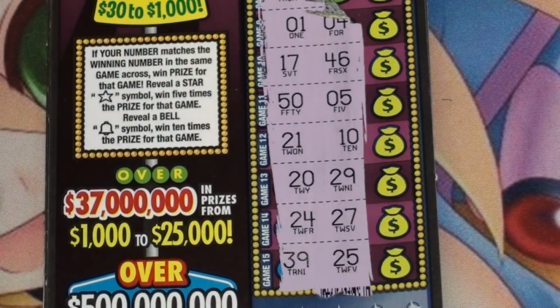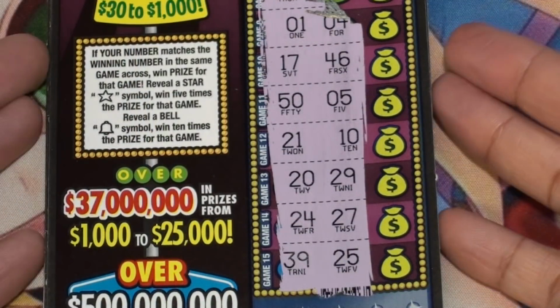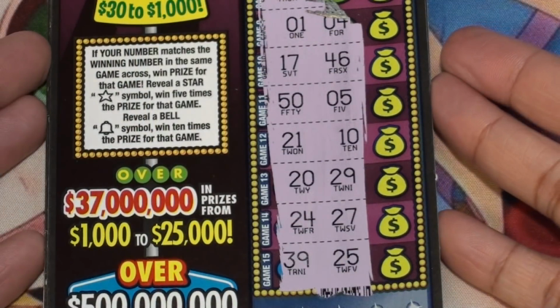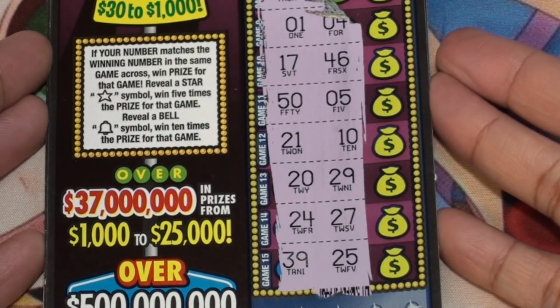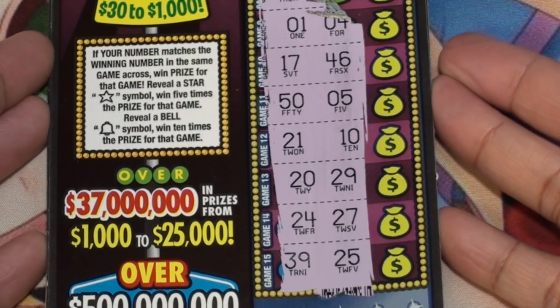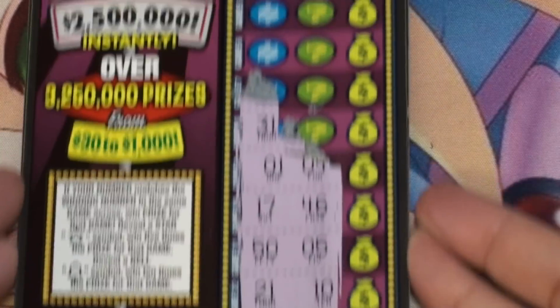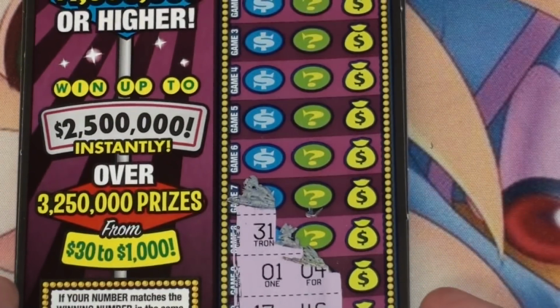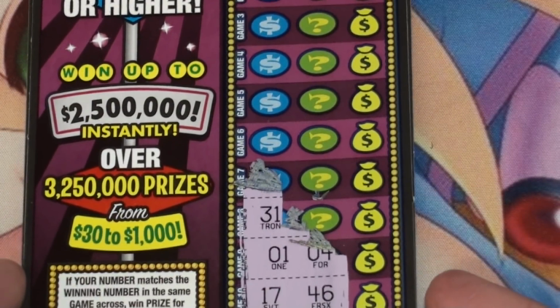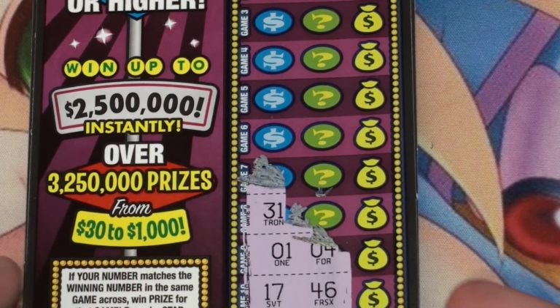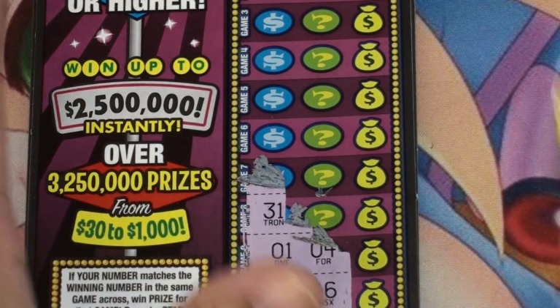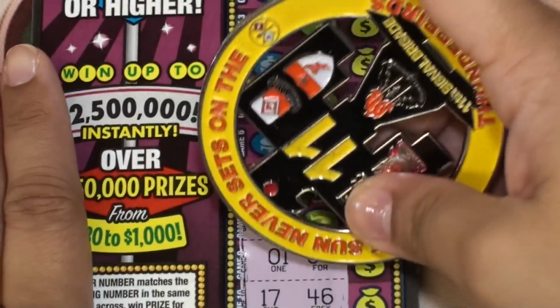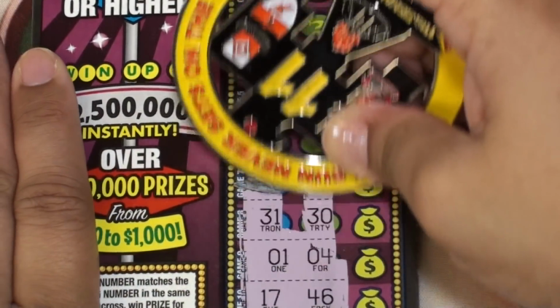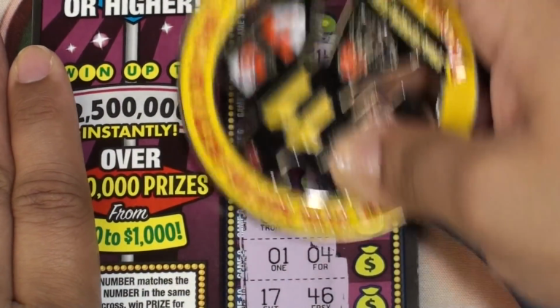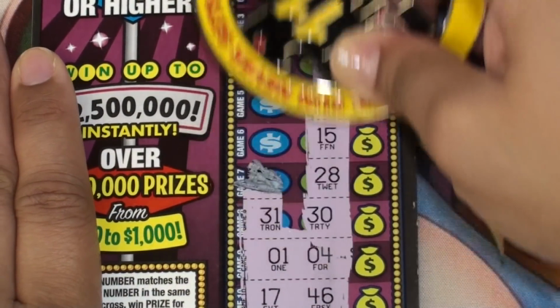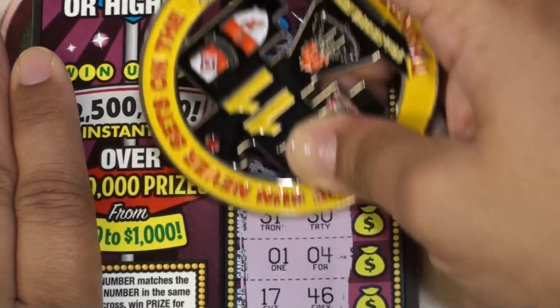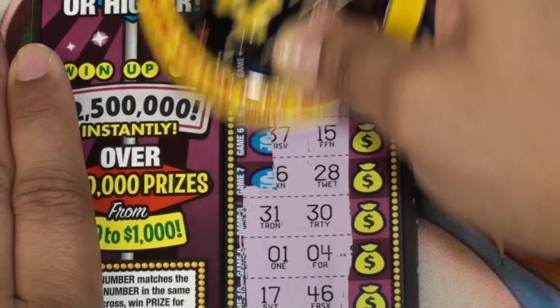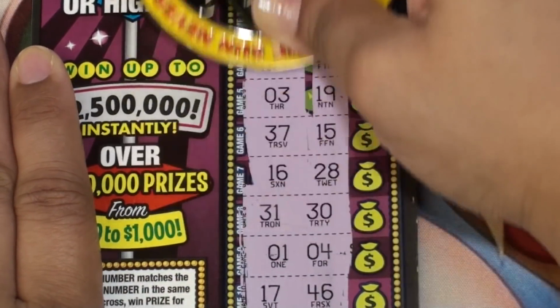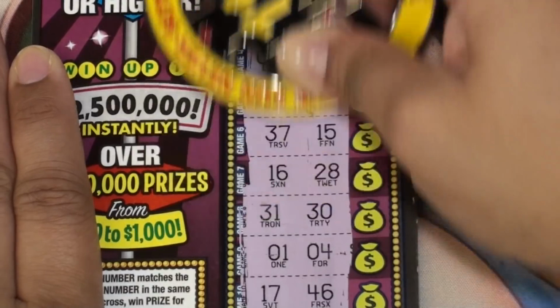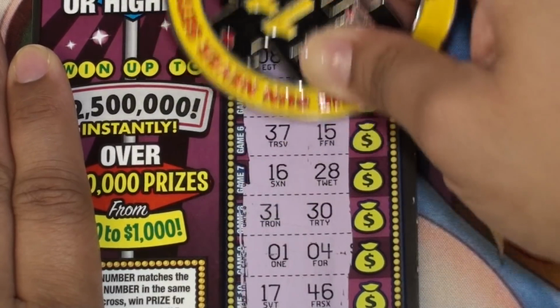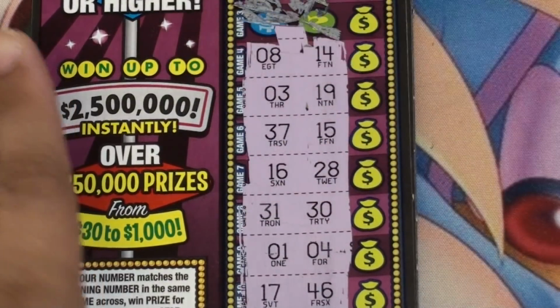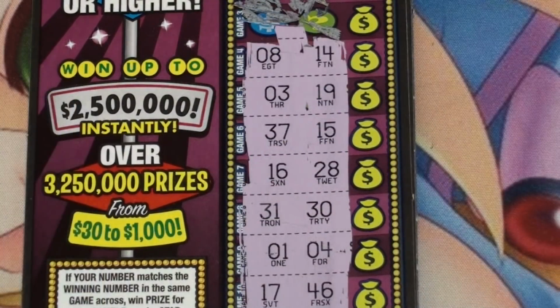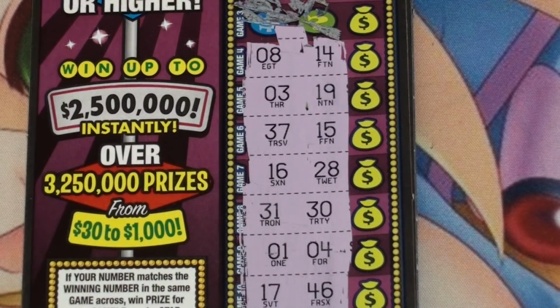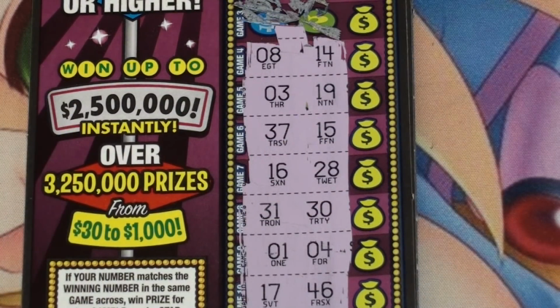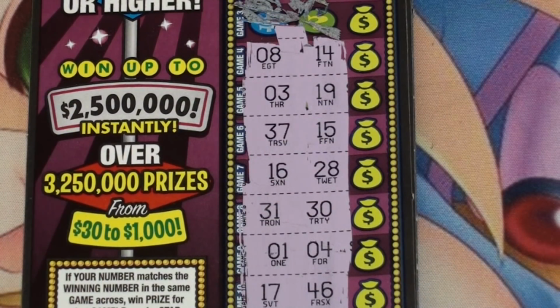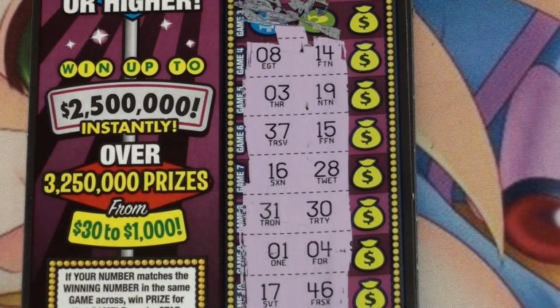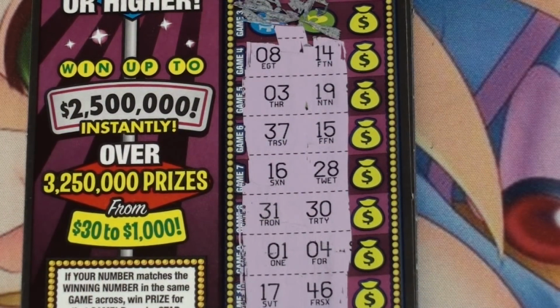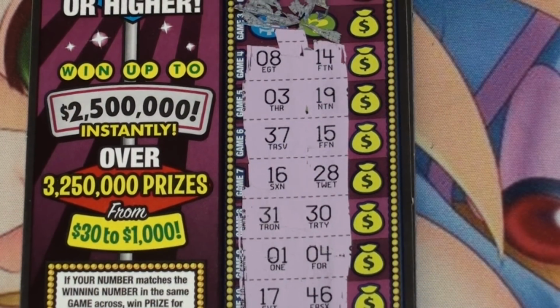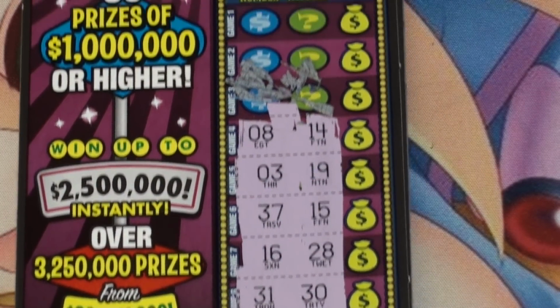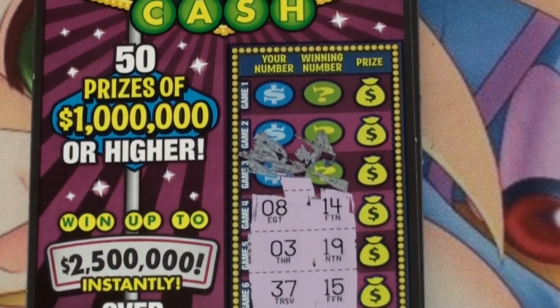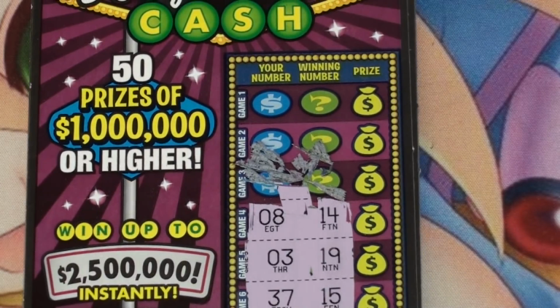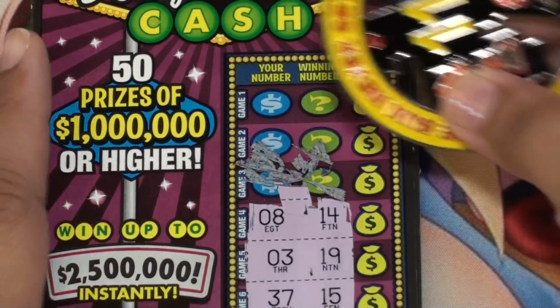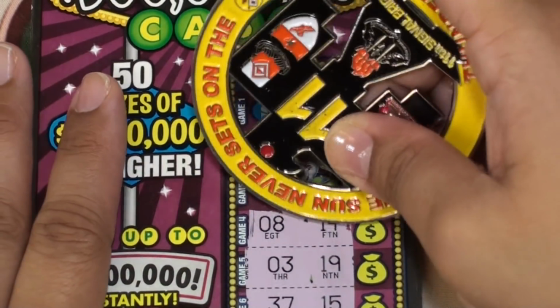Ticket eight — okay, nothing there. Winner — don't see anything, don't see anything yet, last three spots.